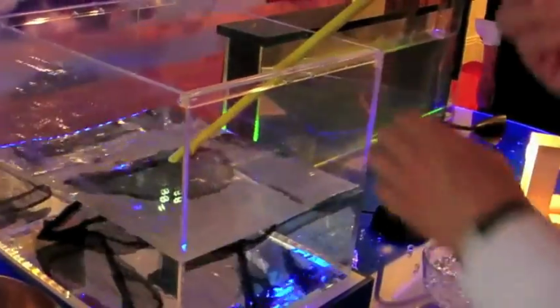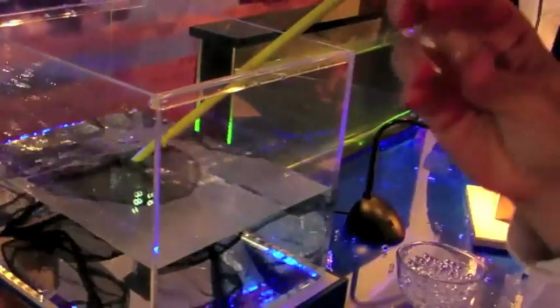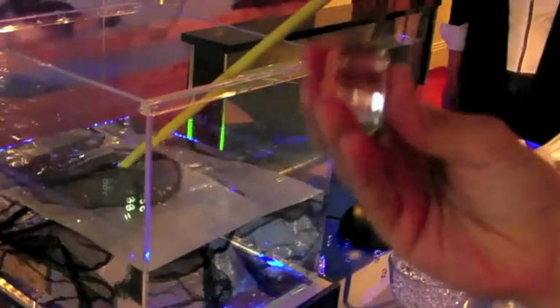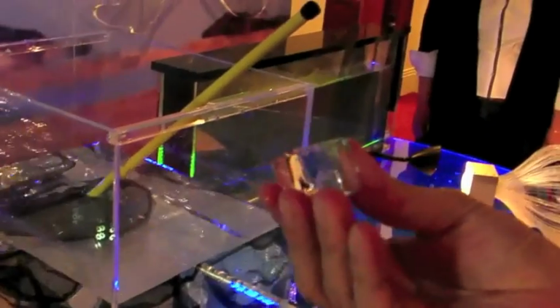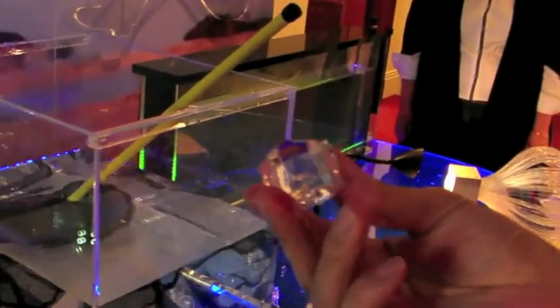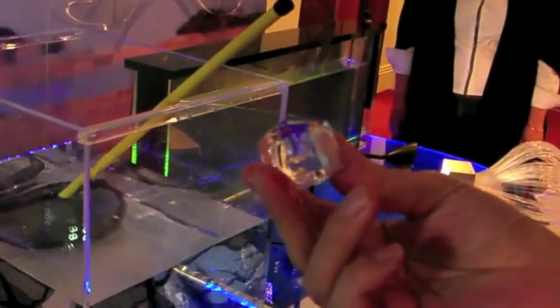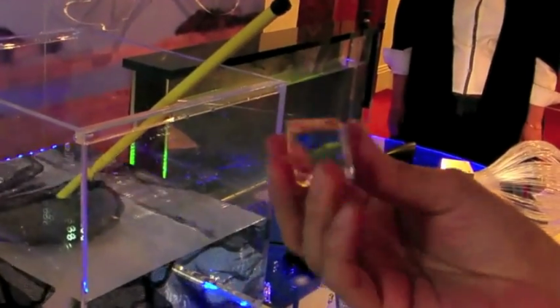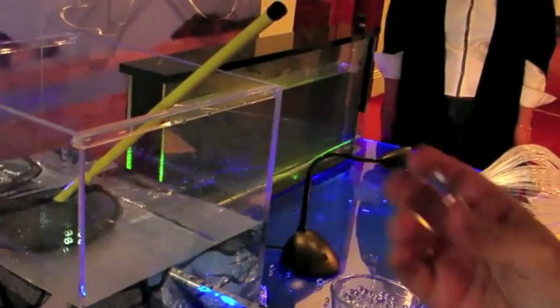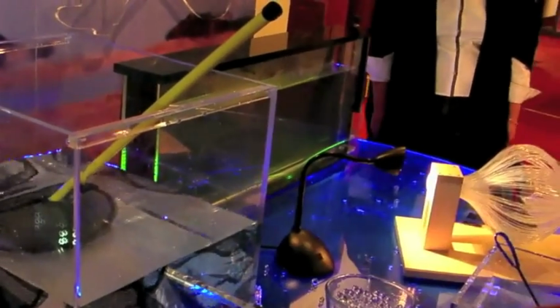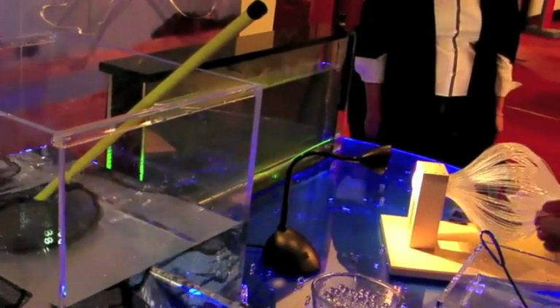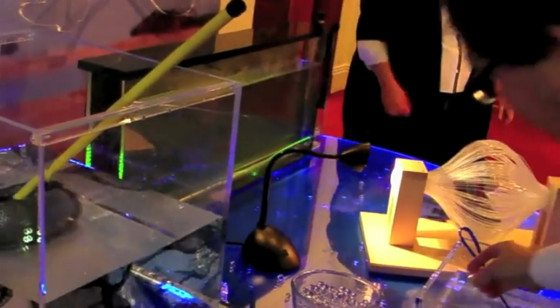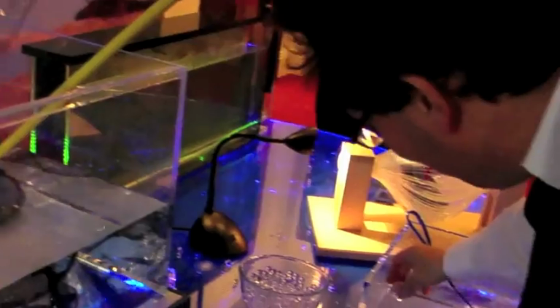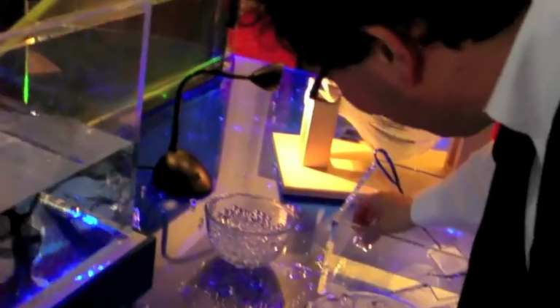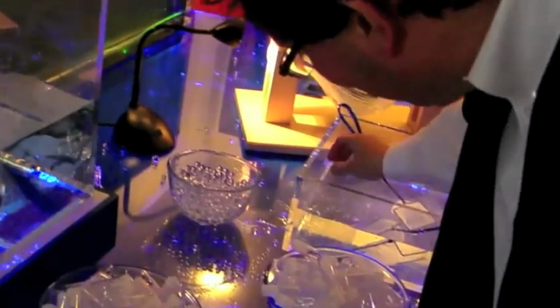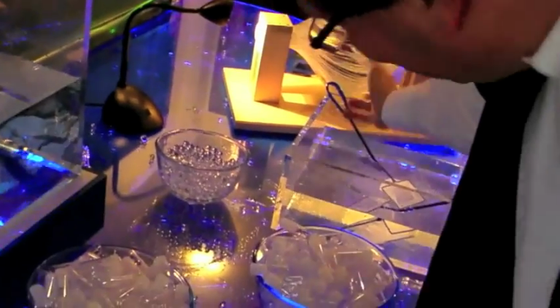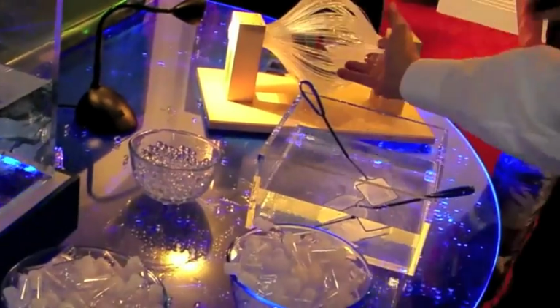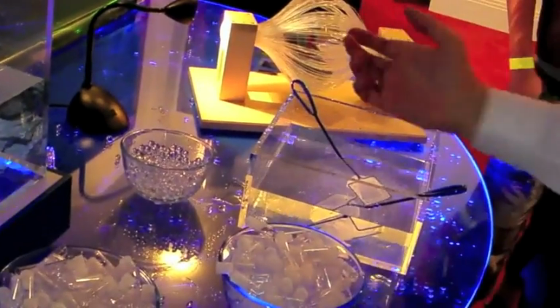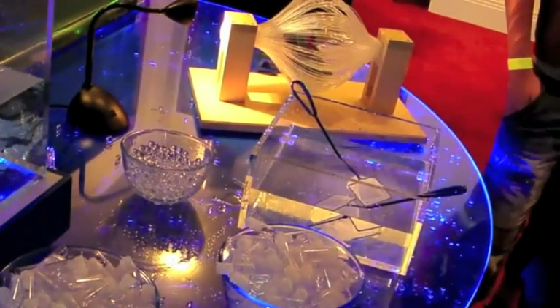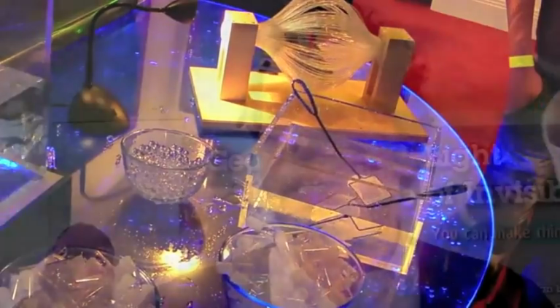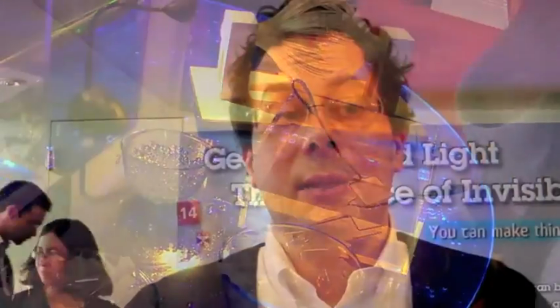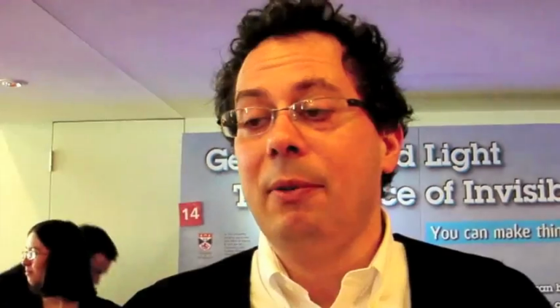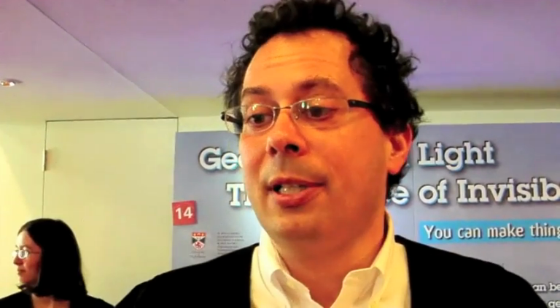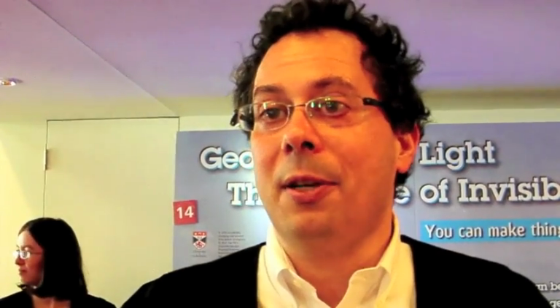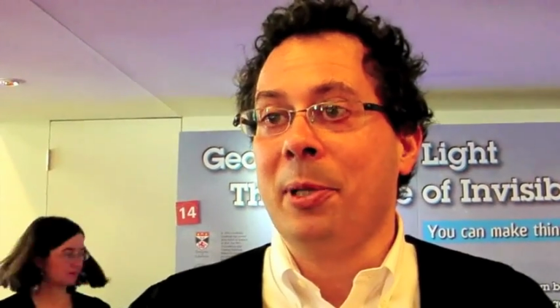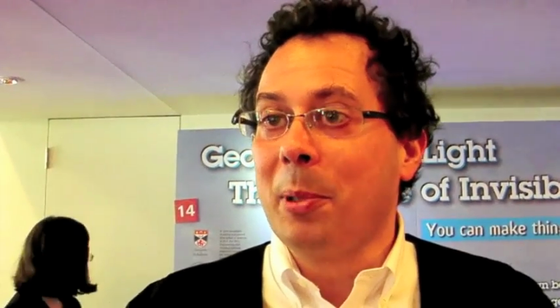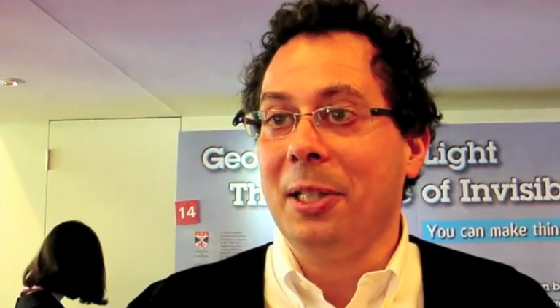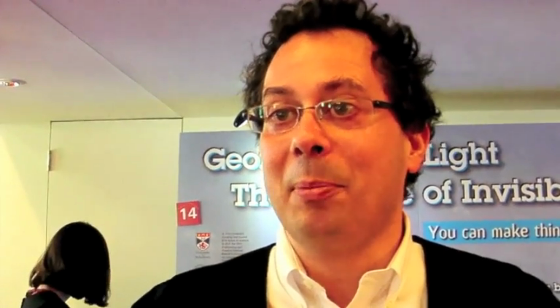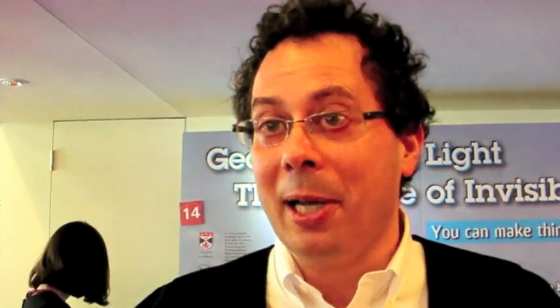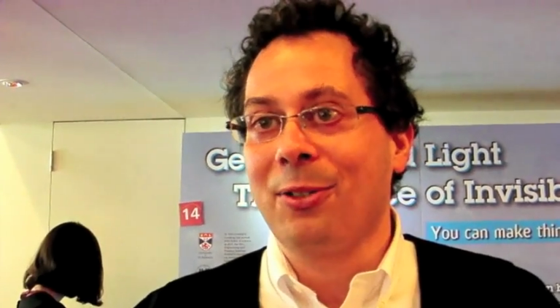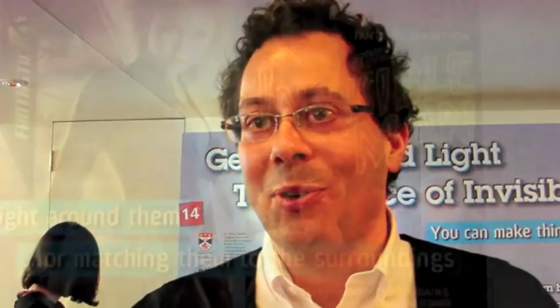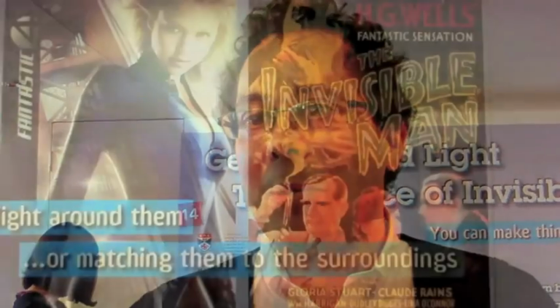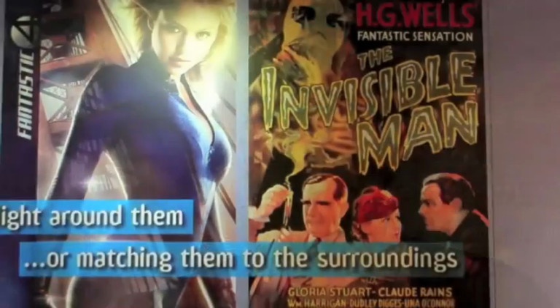There is a tube, and we now put the tube into water. And what they represent is the principle behind the invisible man, a story from H.G. Wells.